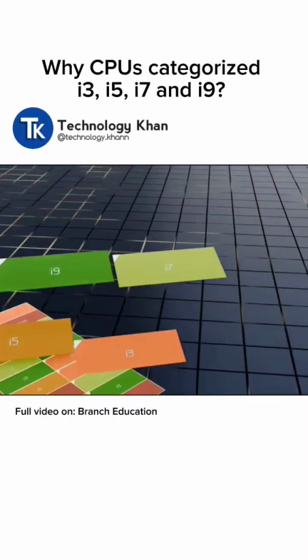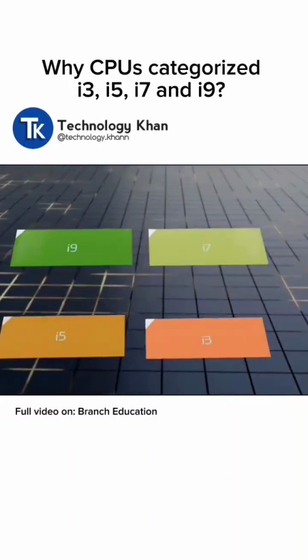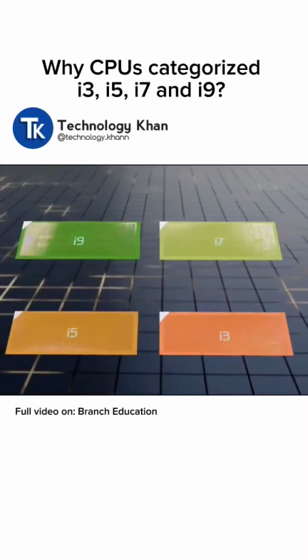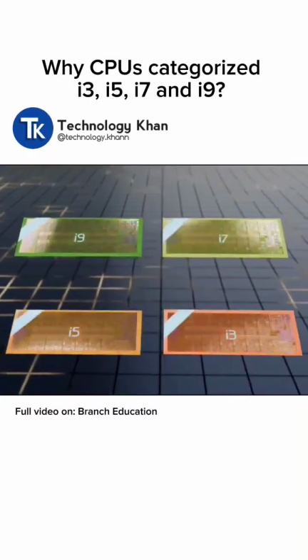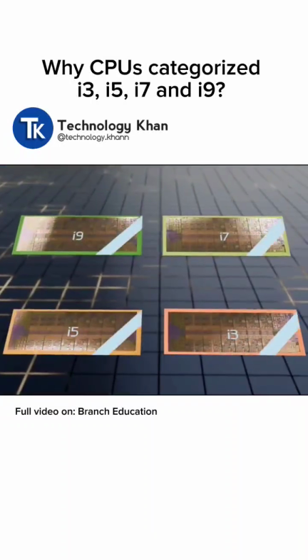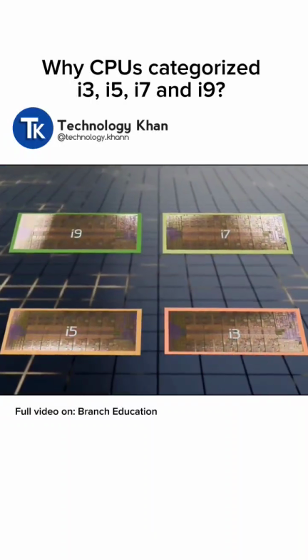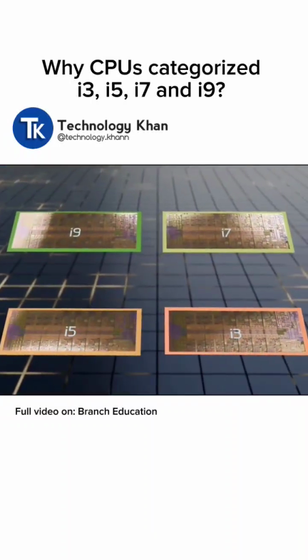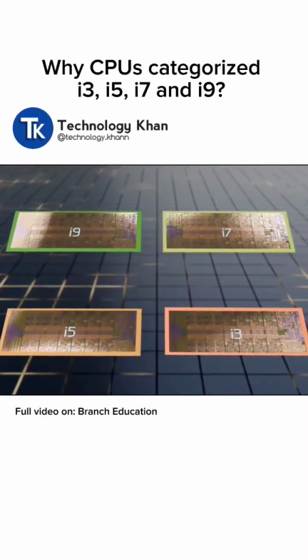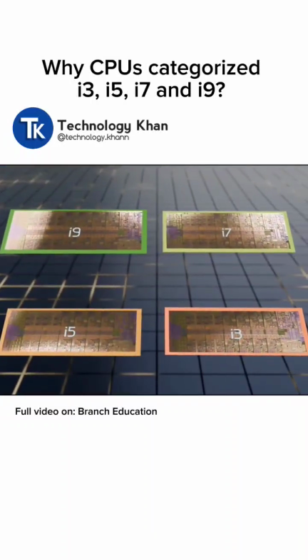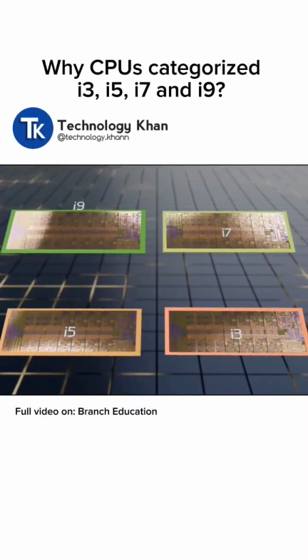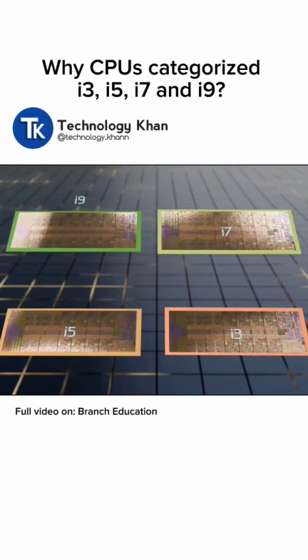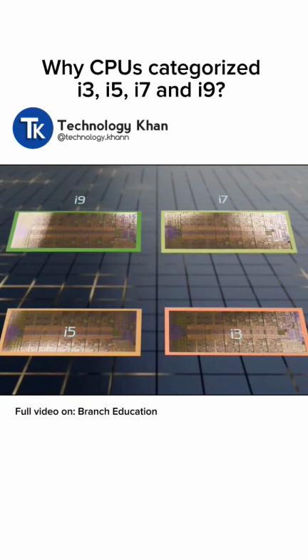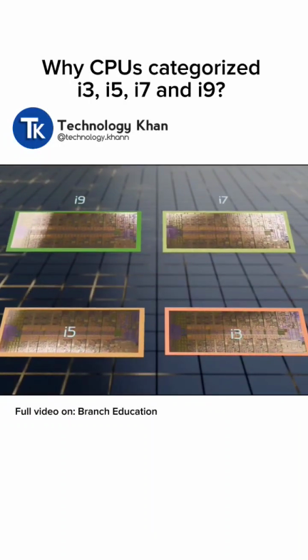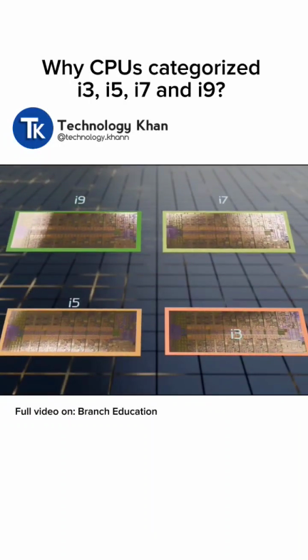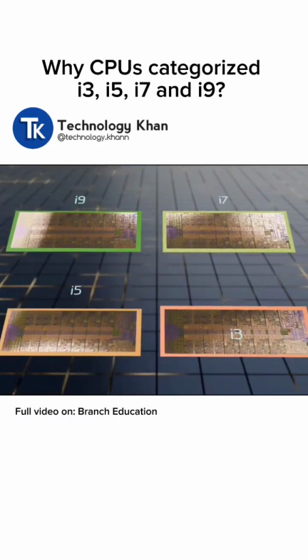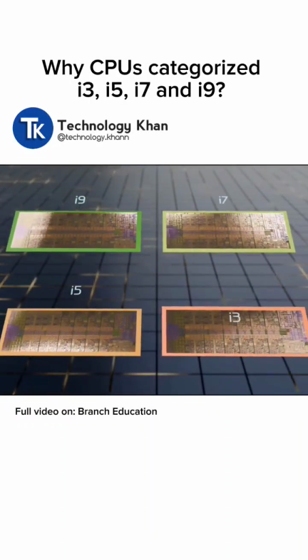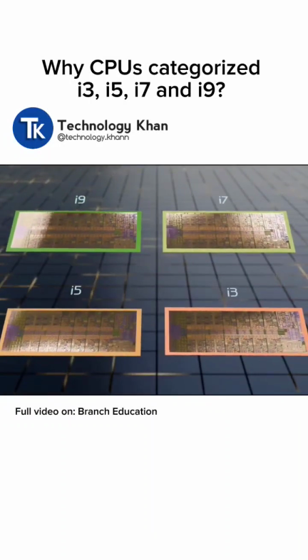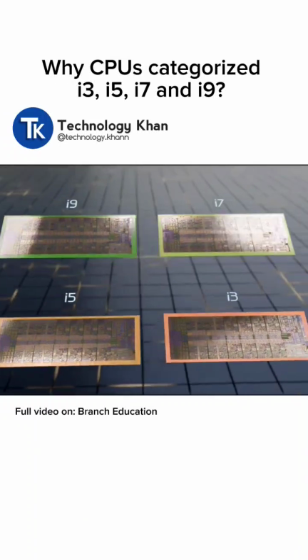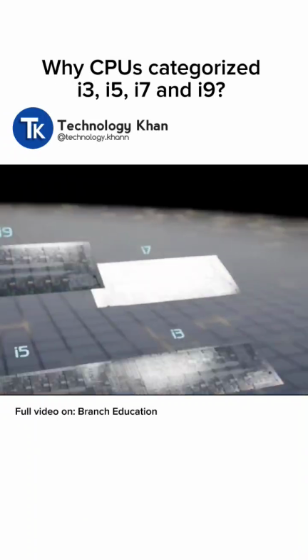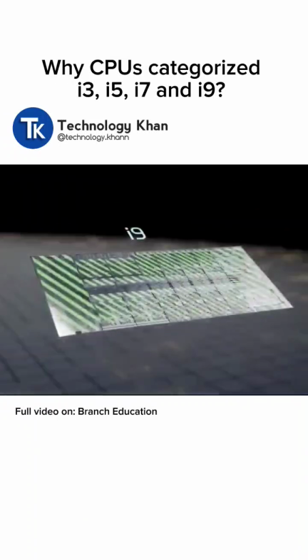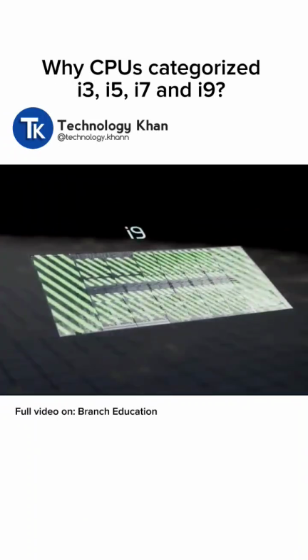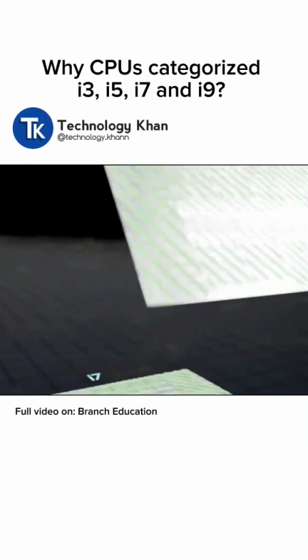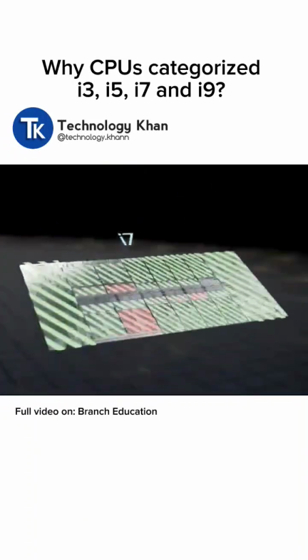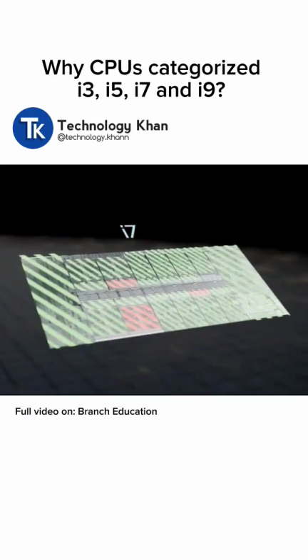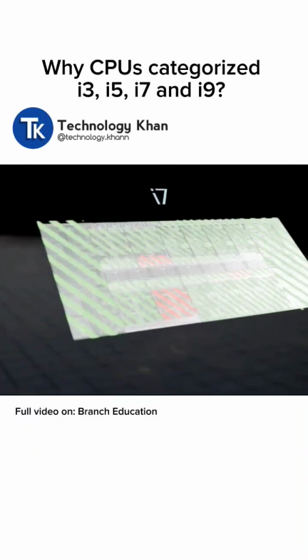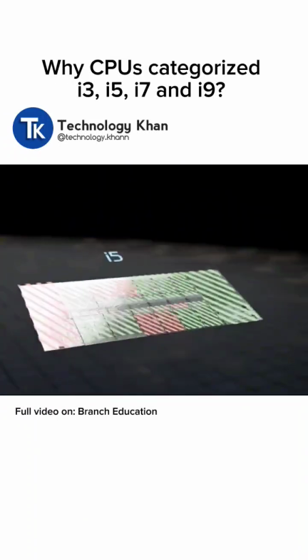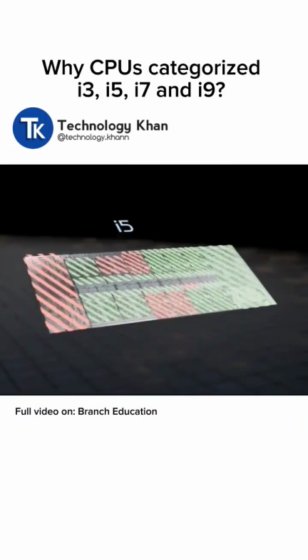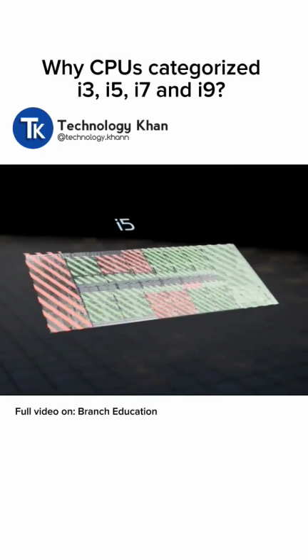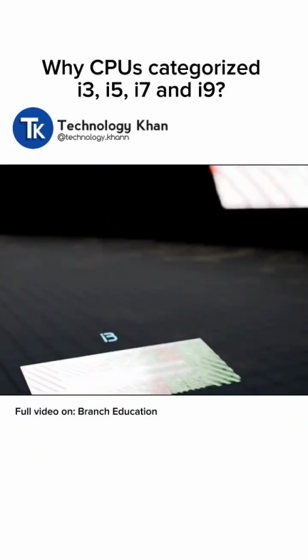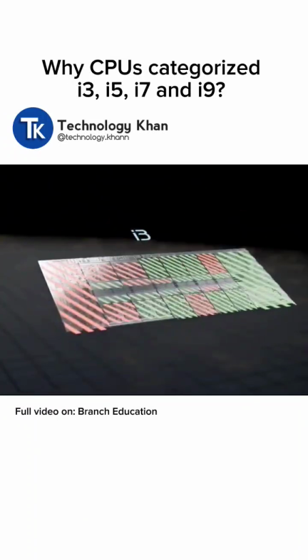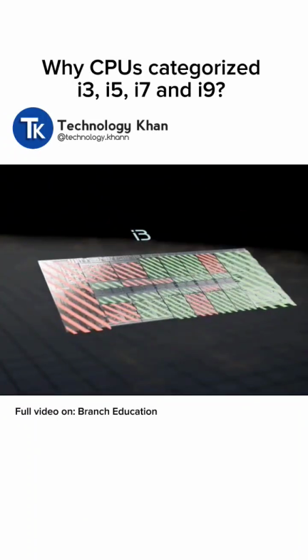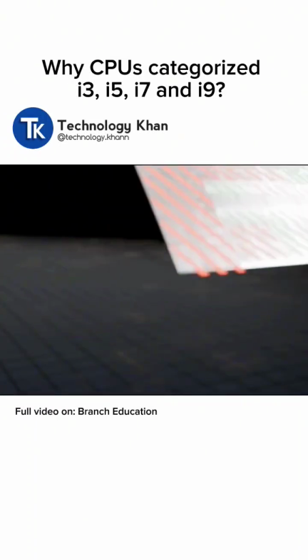These Intel 13th Gen processors are sold as an i9, i7, i5, or i3, depending on how many cores are functional, with different product lines for CPUs whose onboard integrated graphics sections are defective.